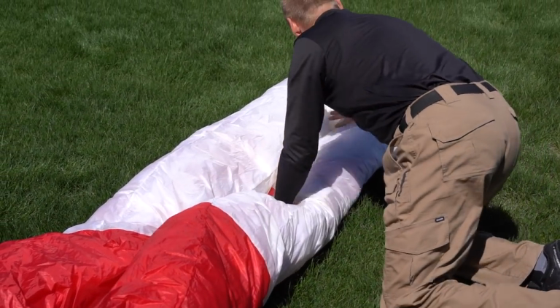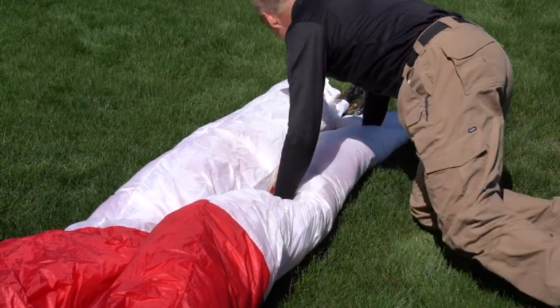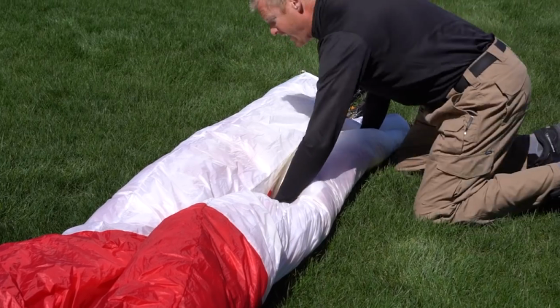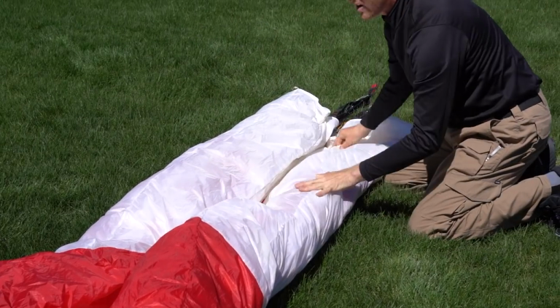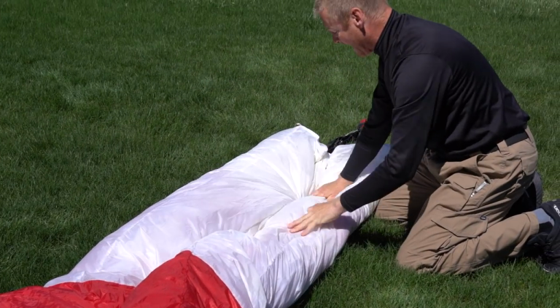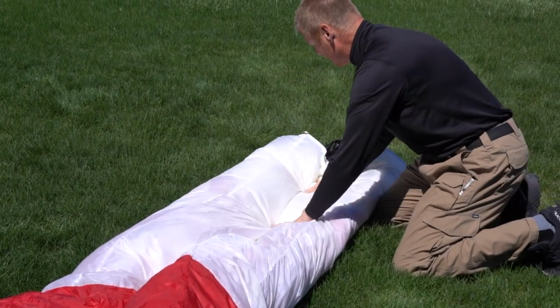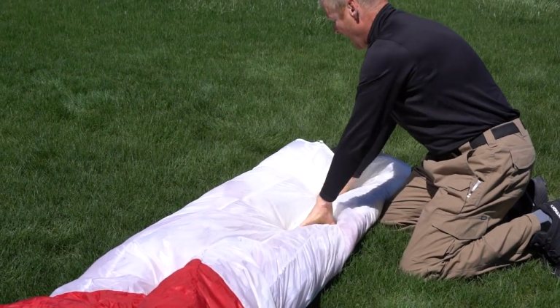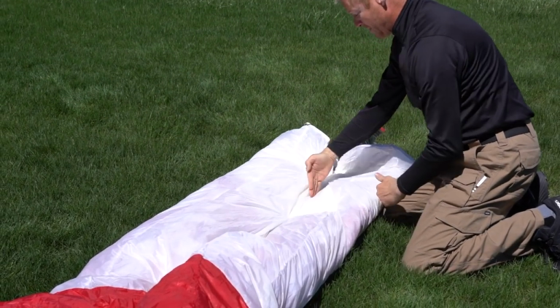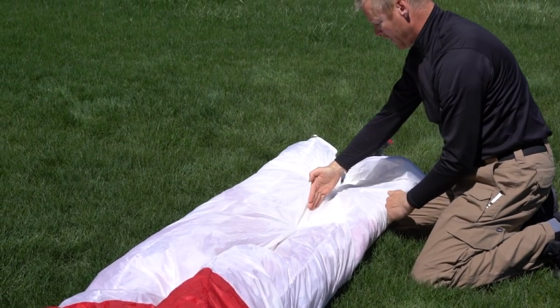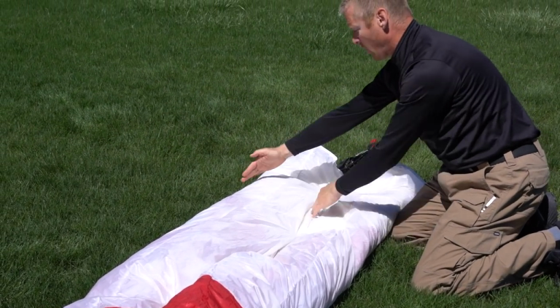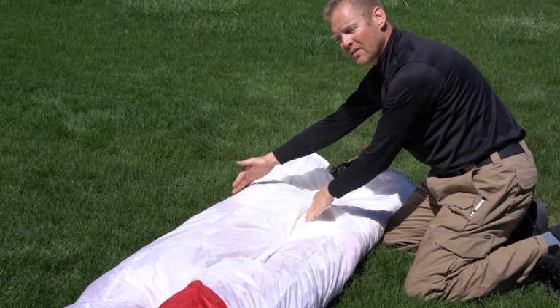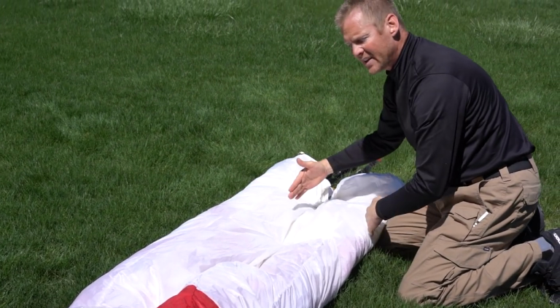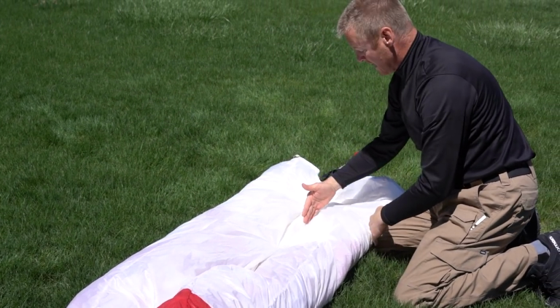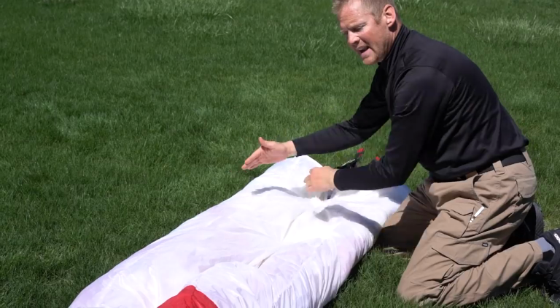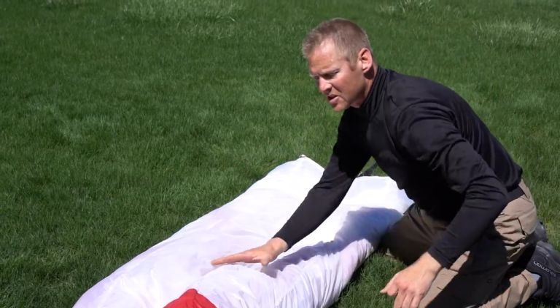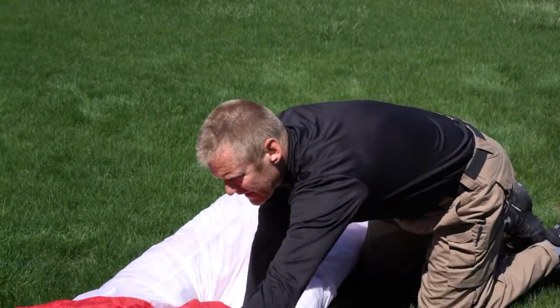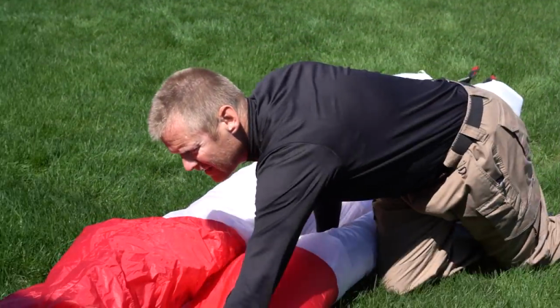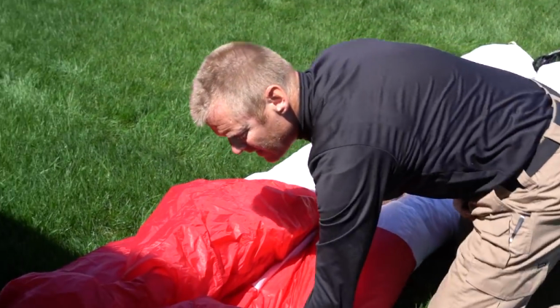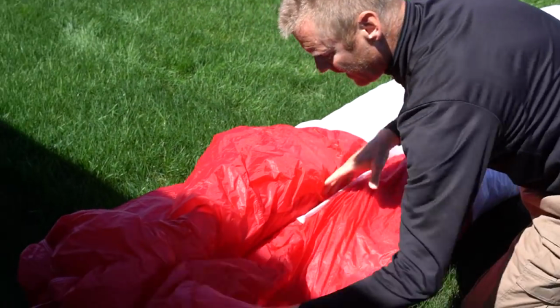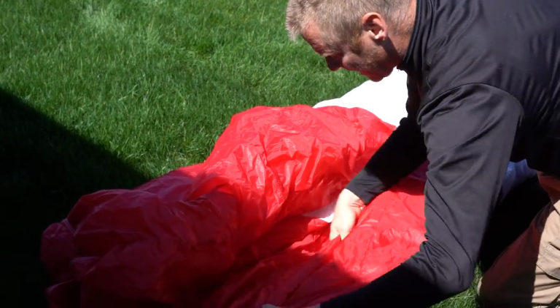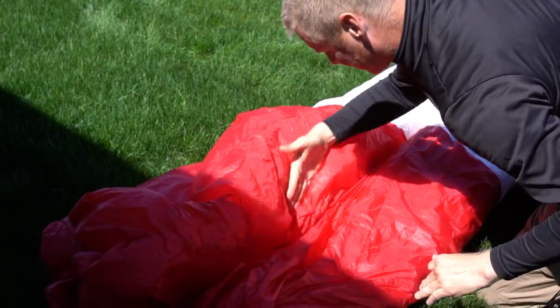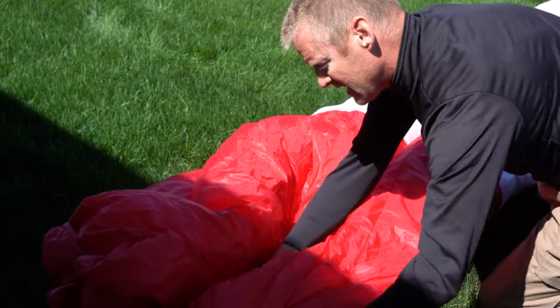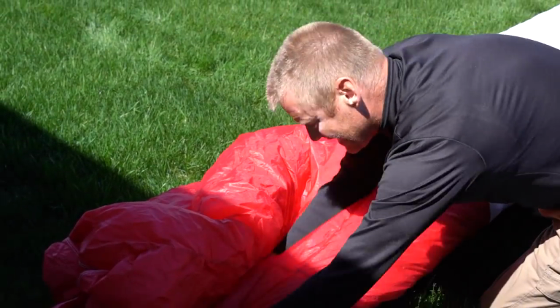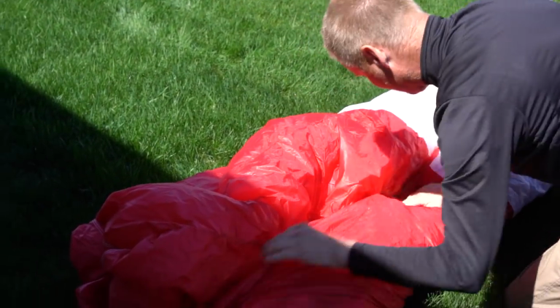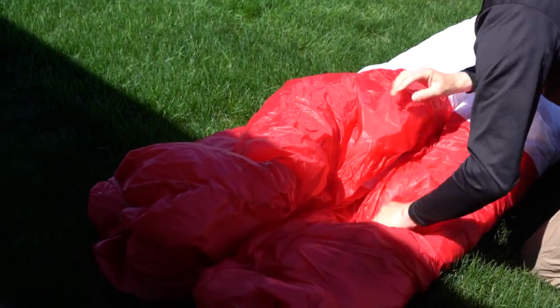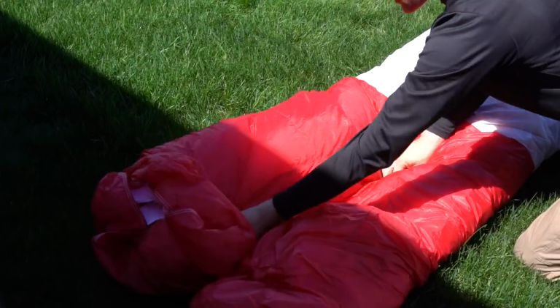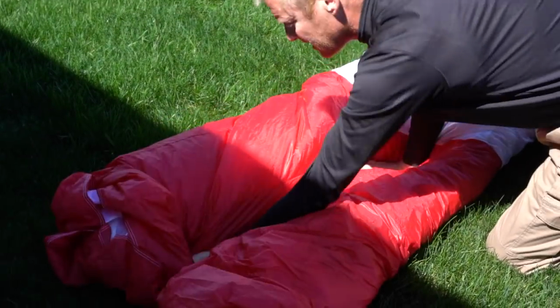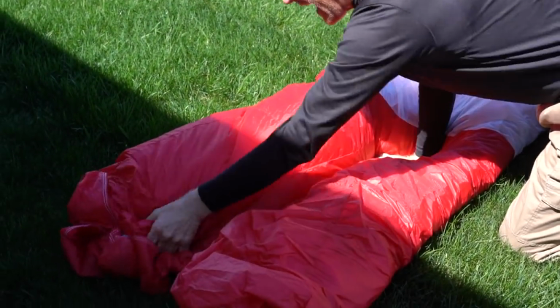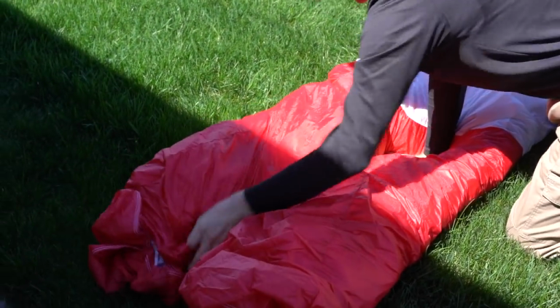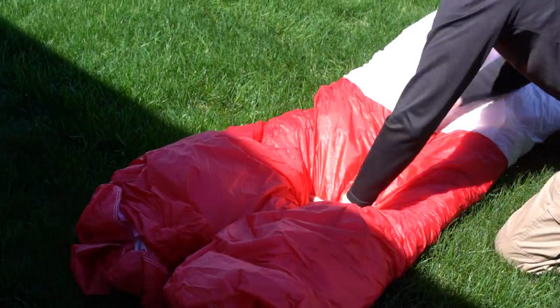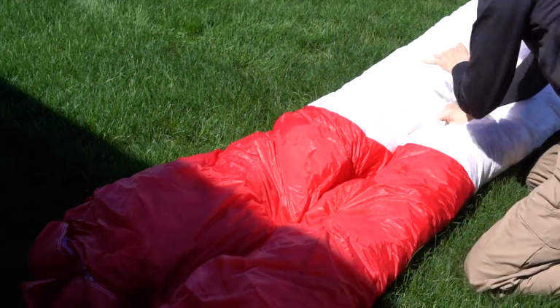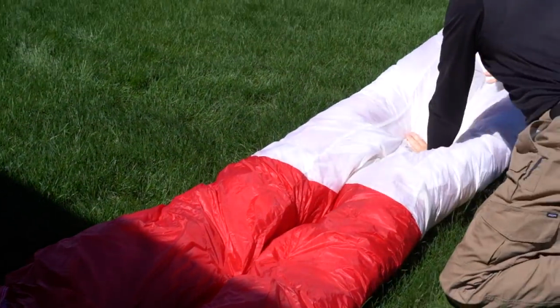Now I have maybe a foot or less of glider on either side. You can kind of stuff the insides in just to make sure it stays a little flat, like so.